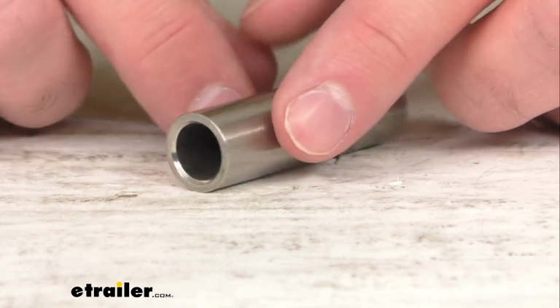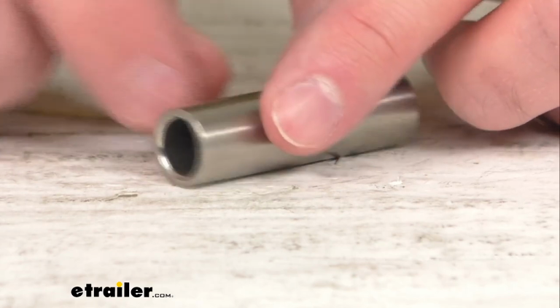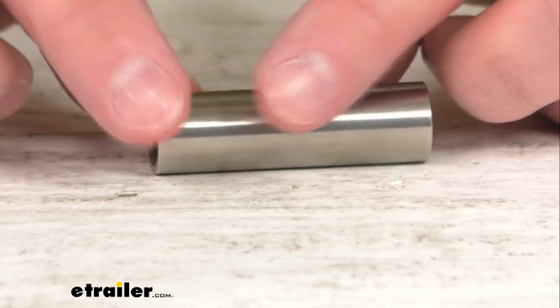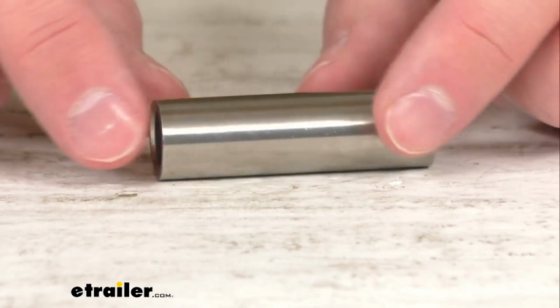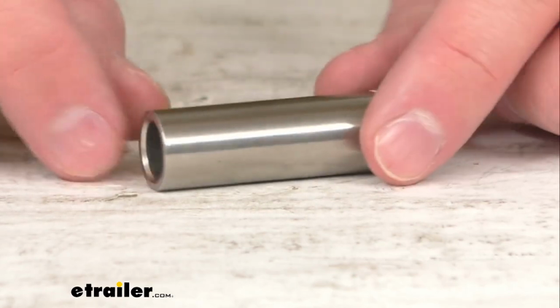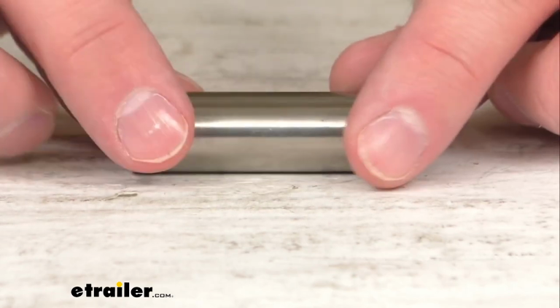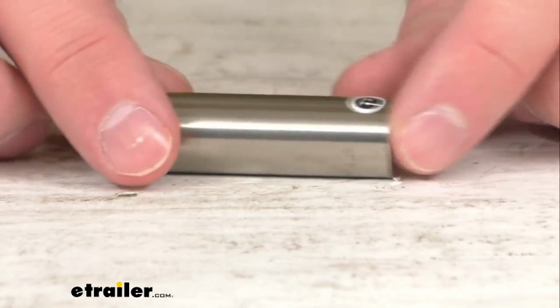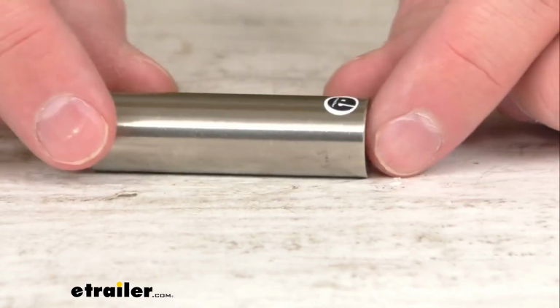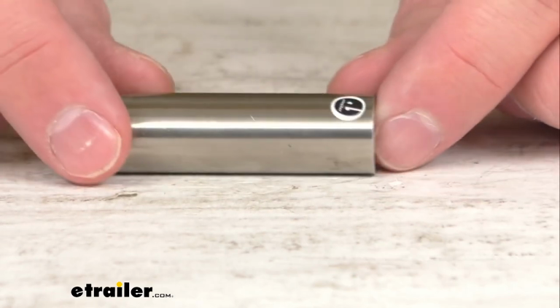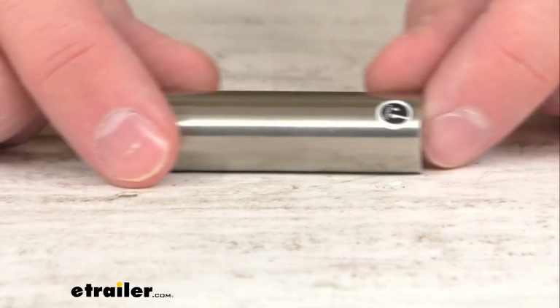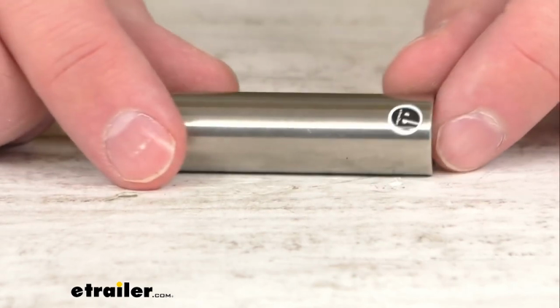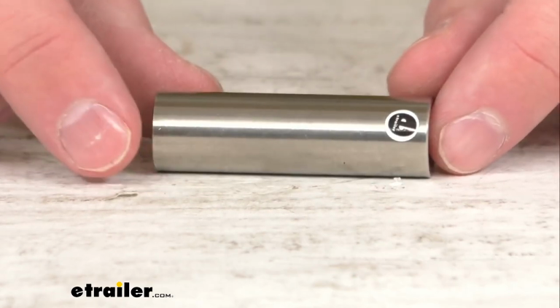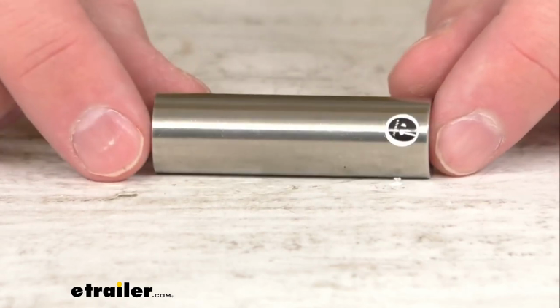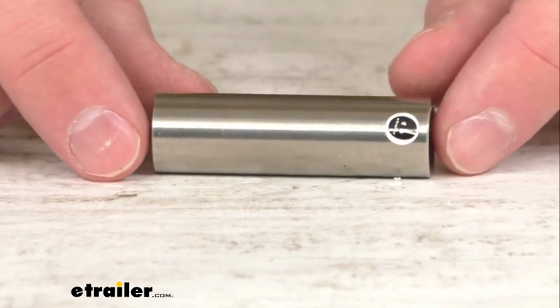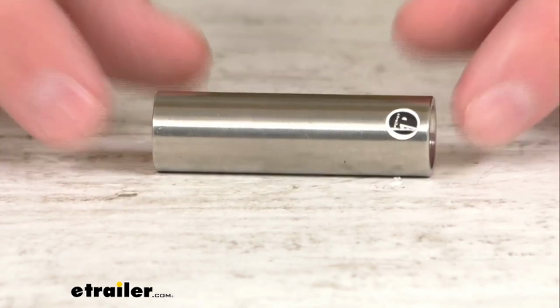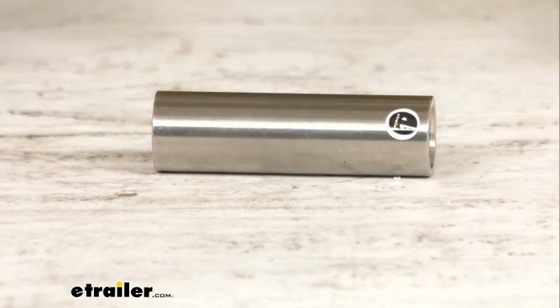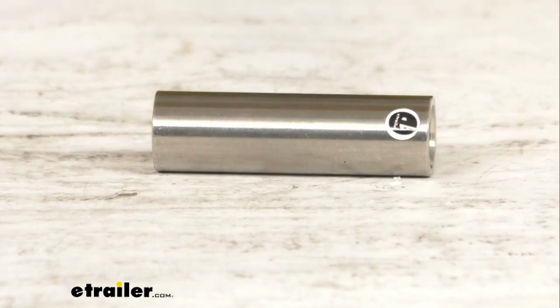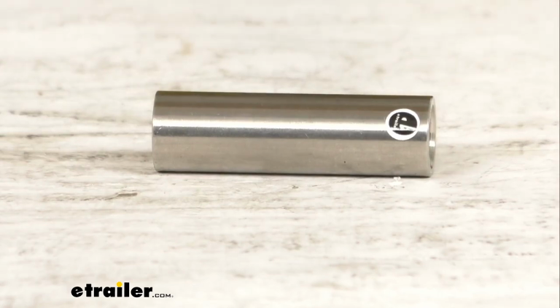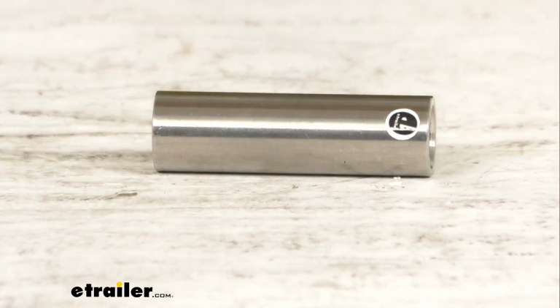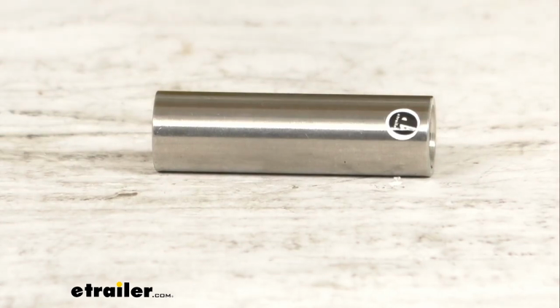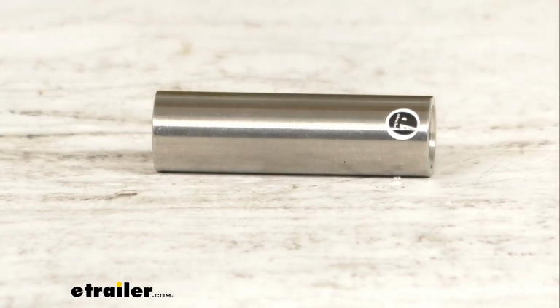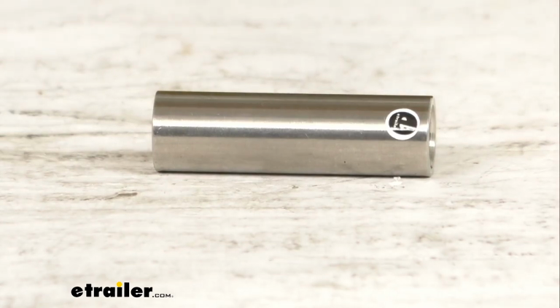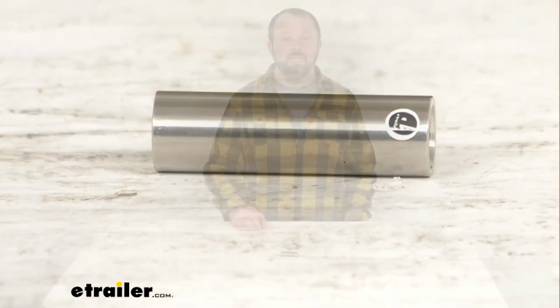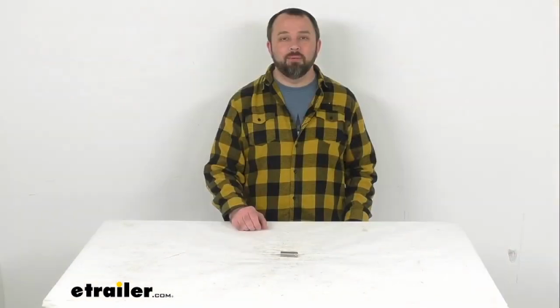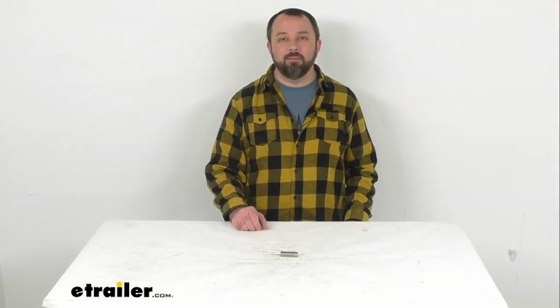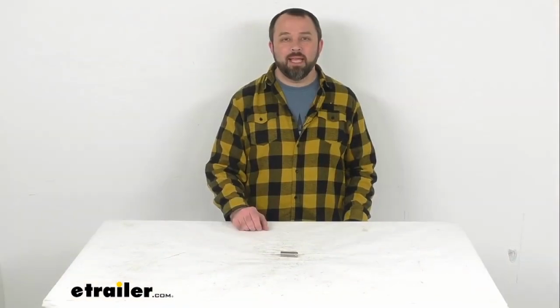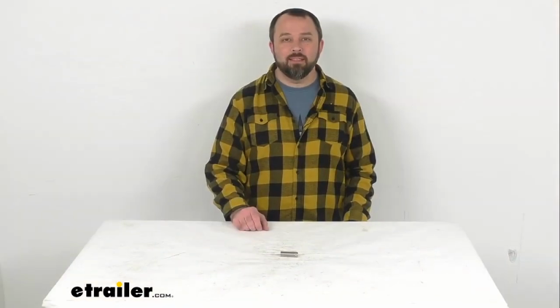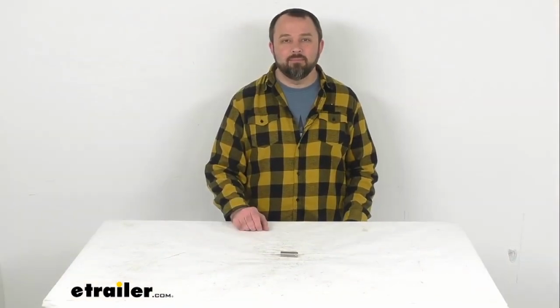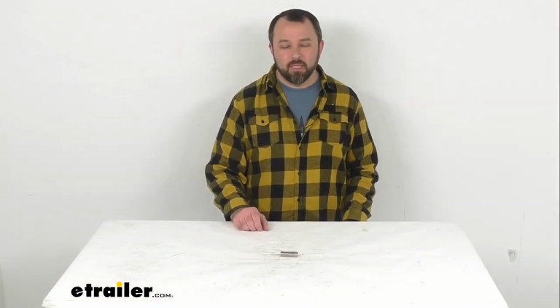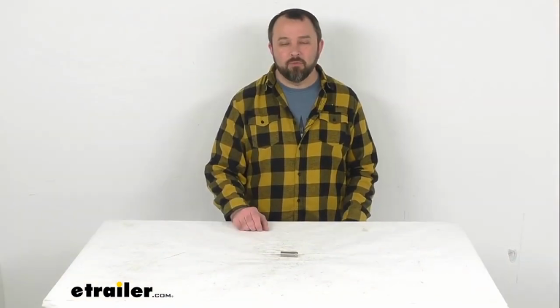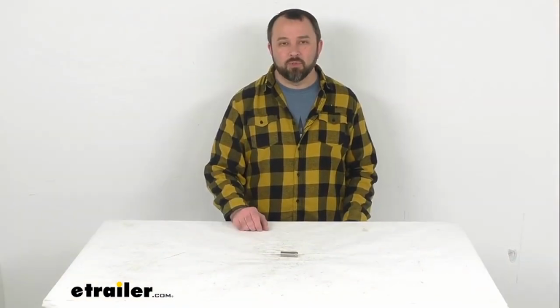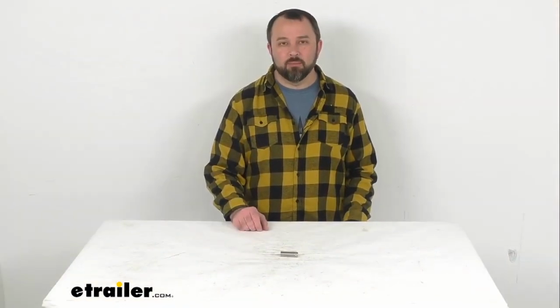Well that's going to conclude our real quick look today. I do hope that it was helpful for you. My name is Andy, thank you for joining me.